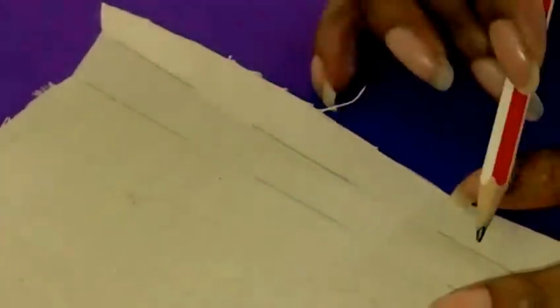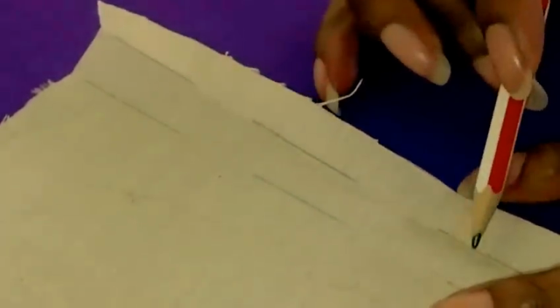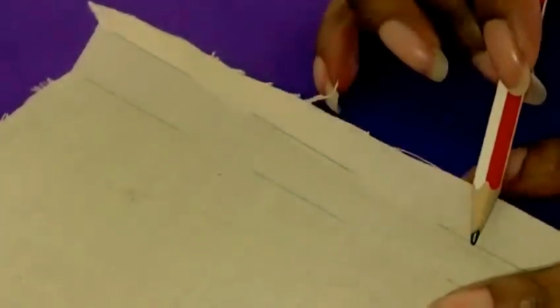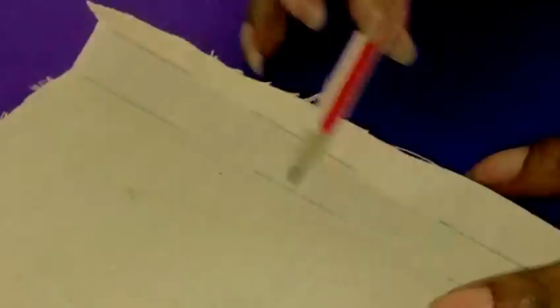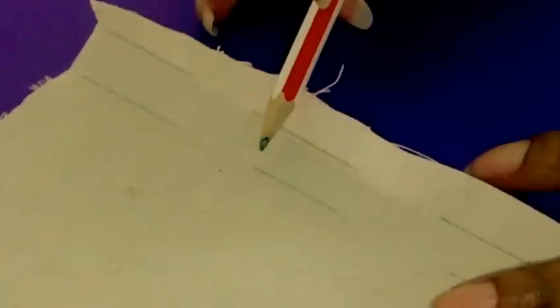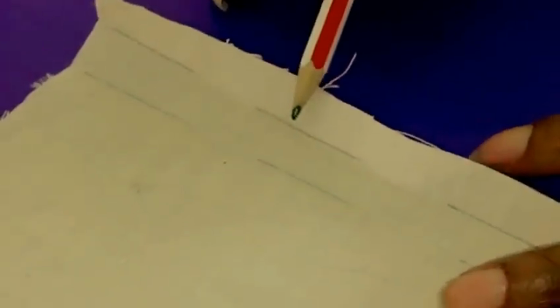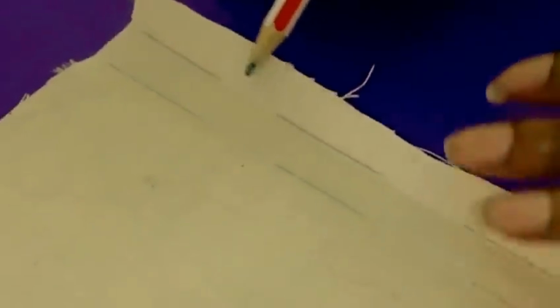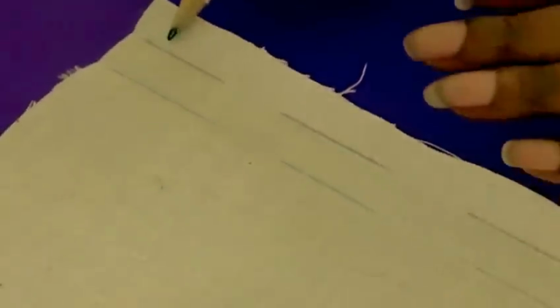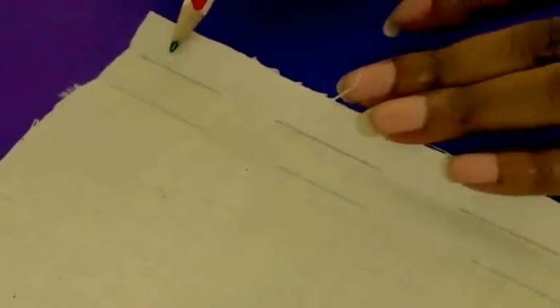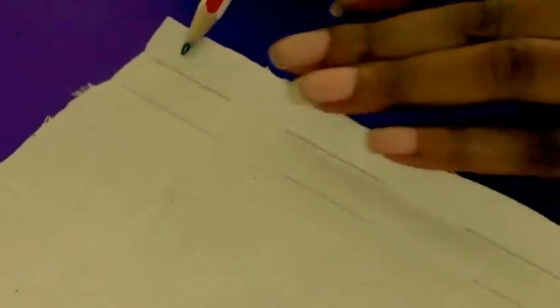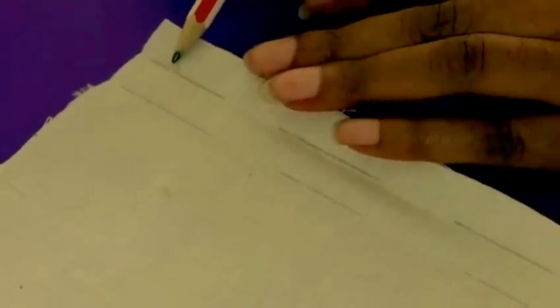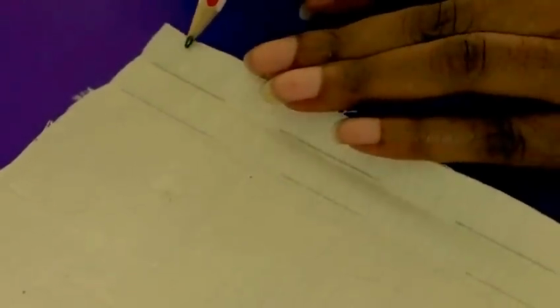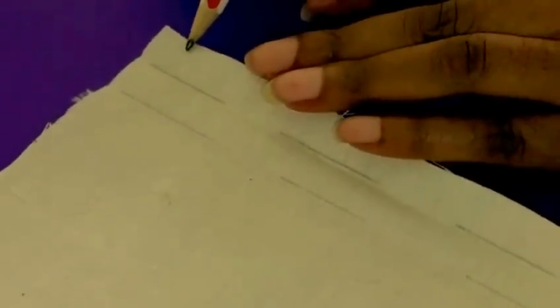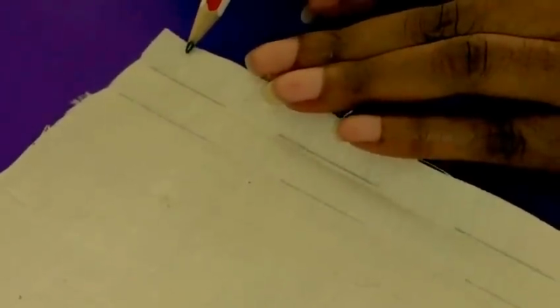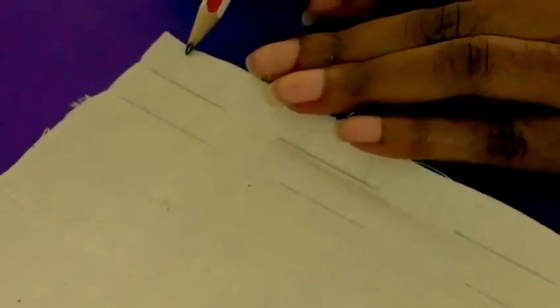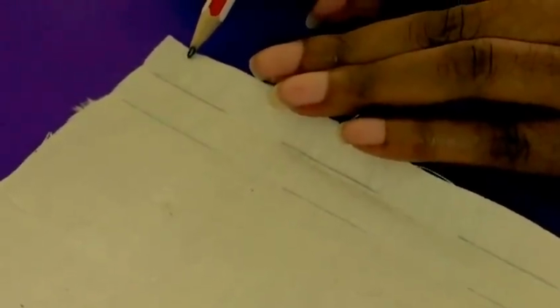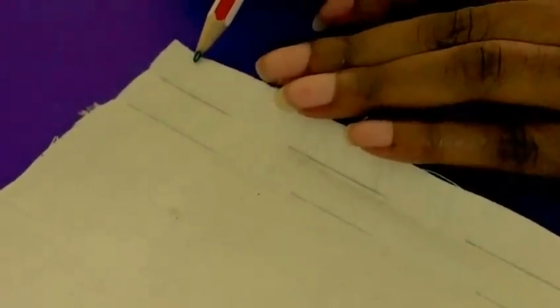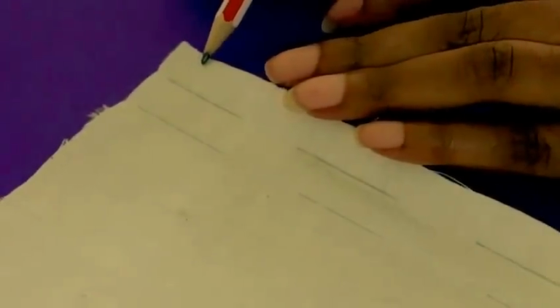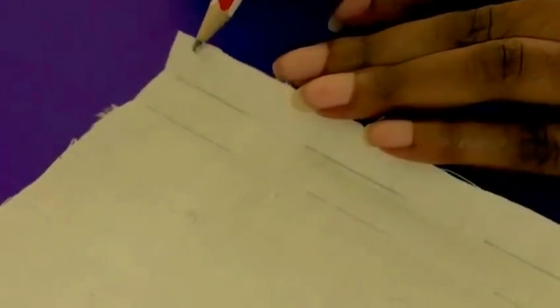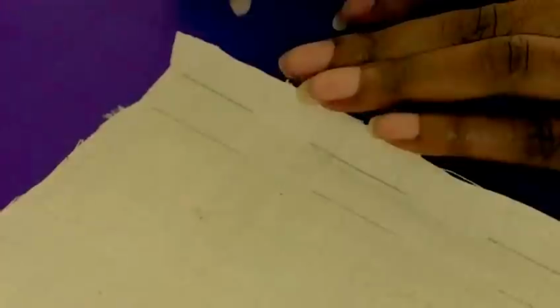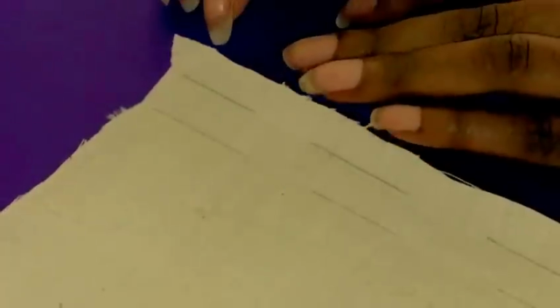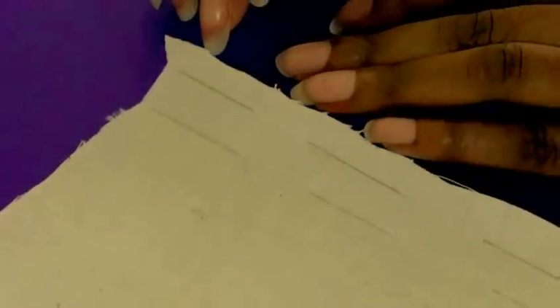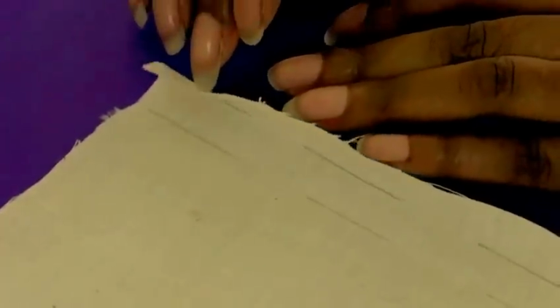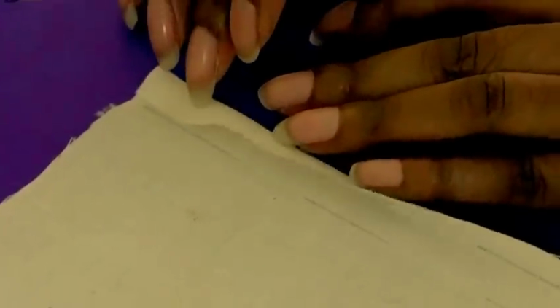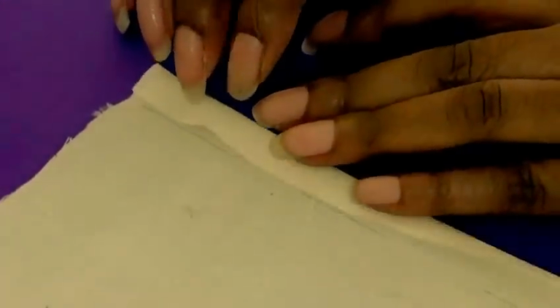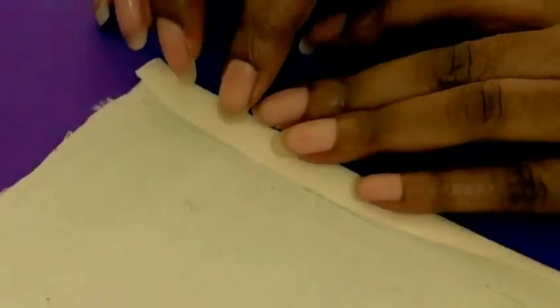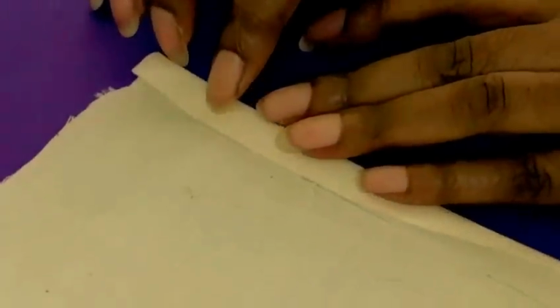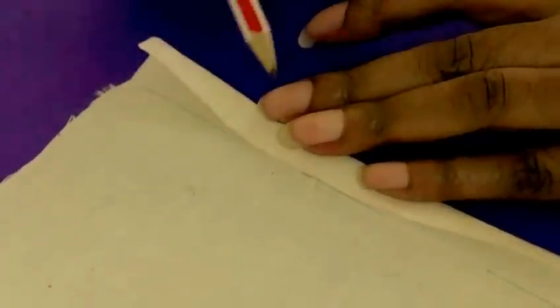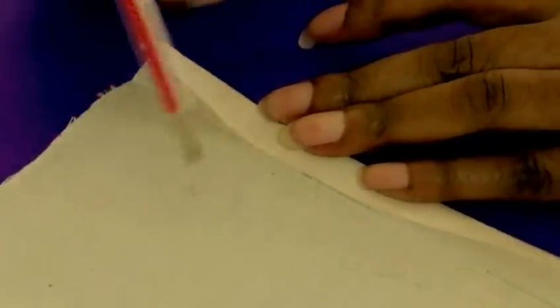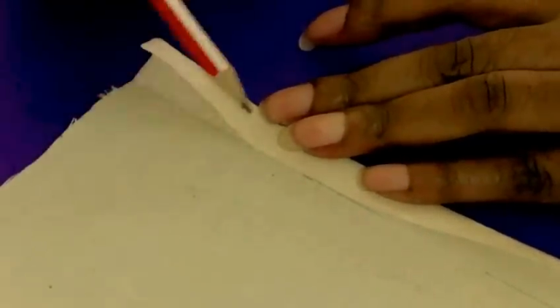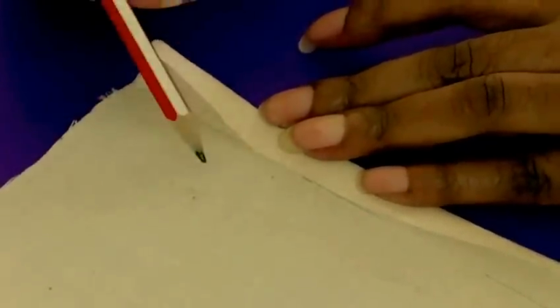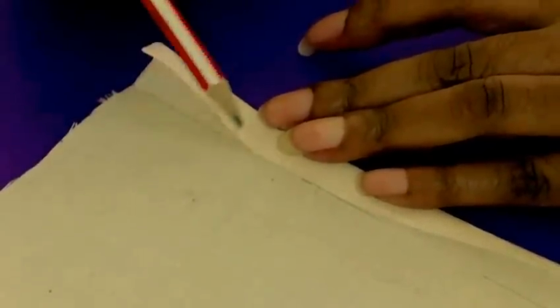This is just for demonstration purposes. From here to here is a quarter of an inch, which is half a centimeter, and then you fold that towards the wrong side of the garment.